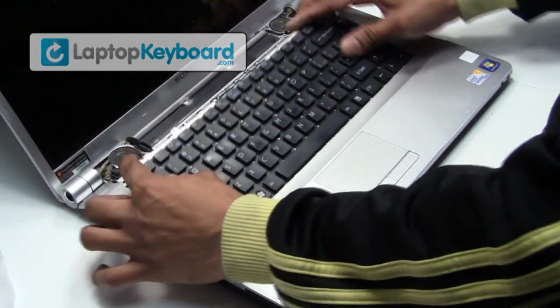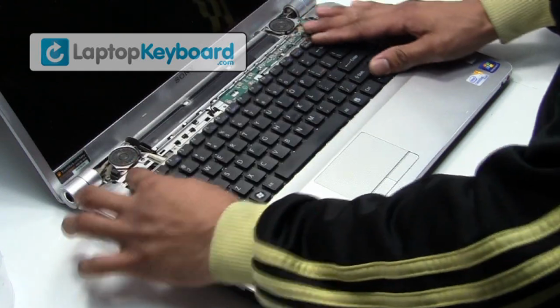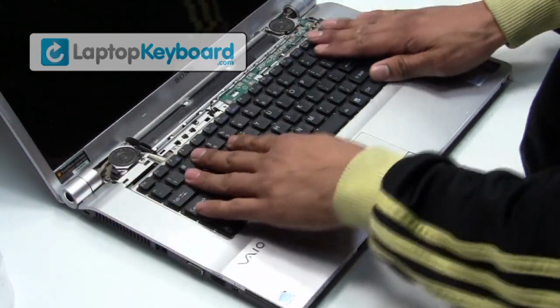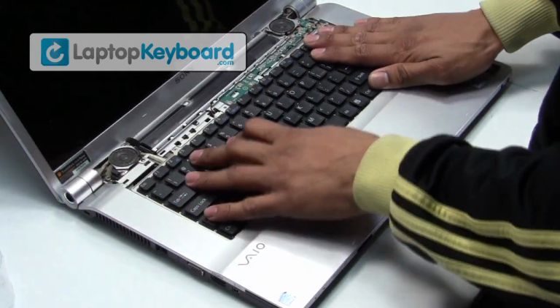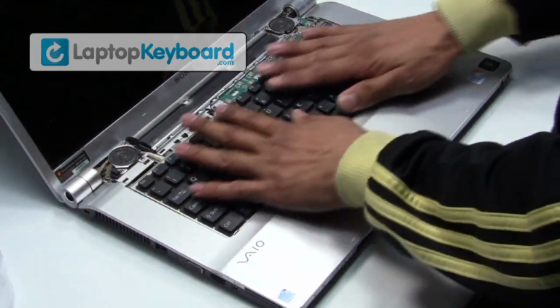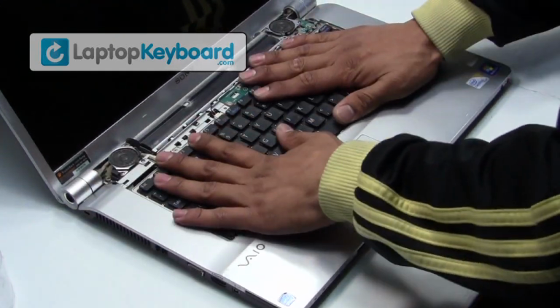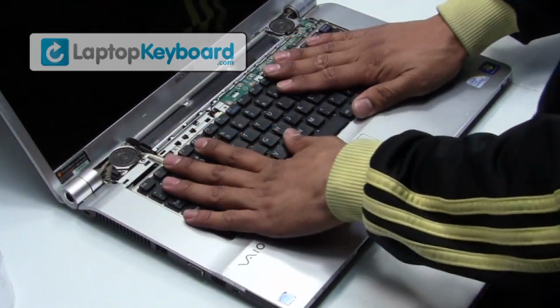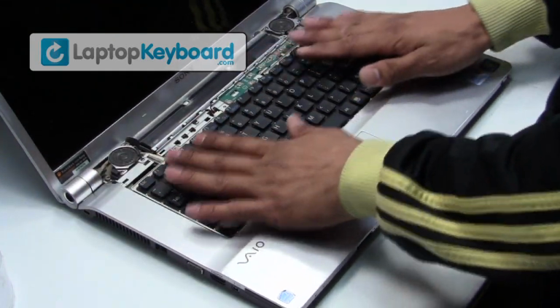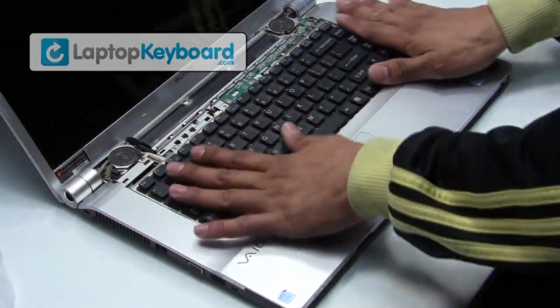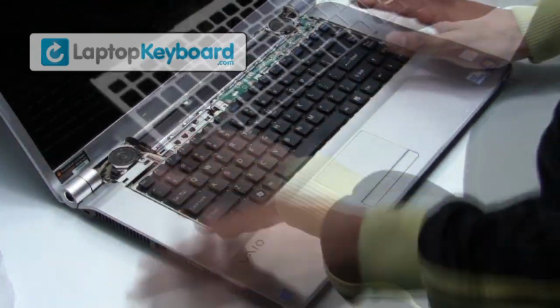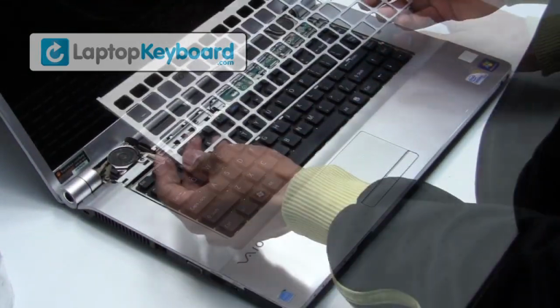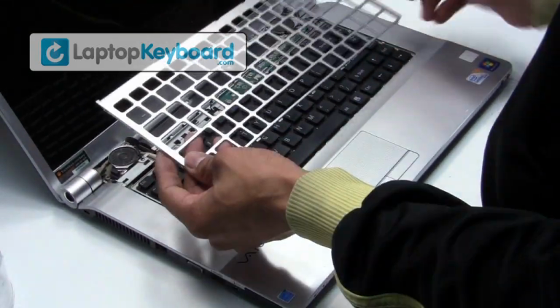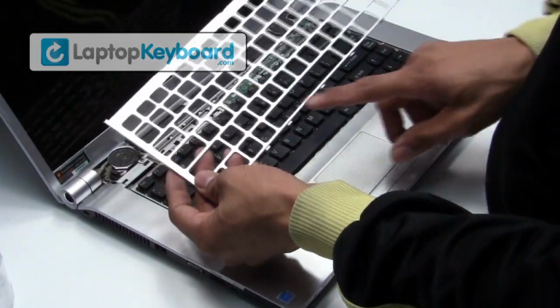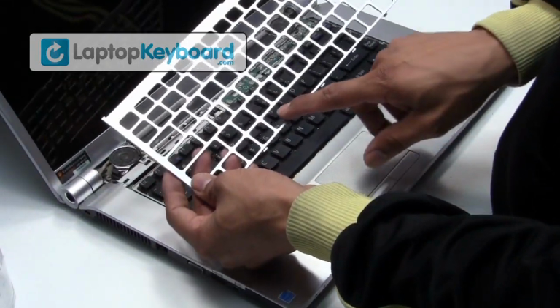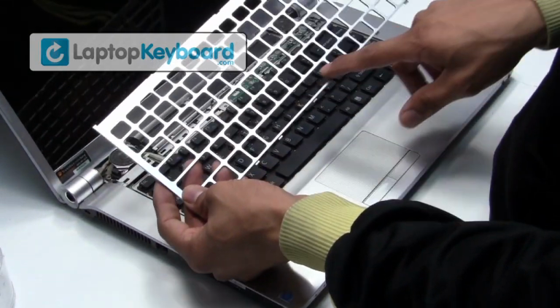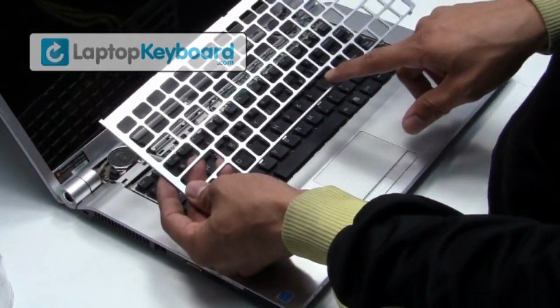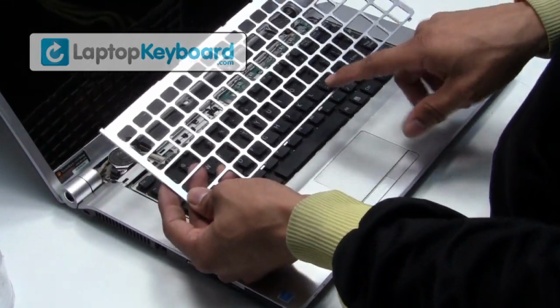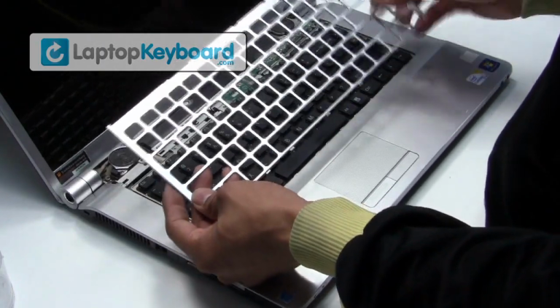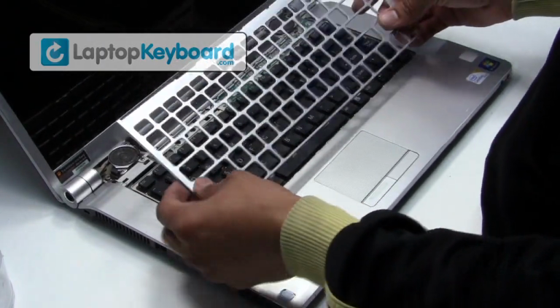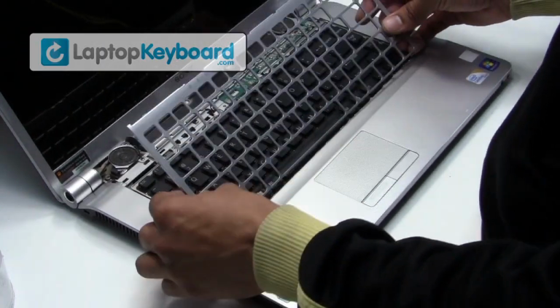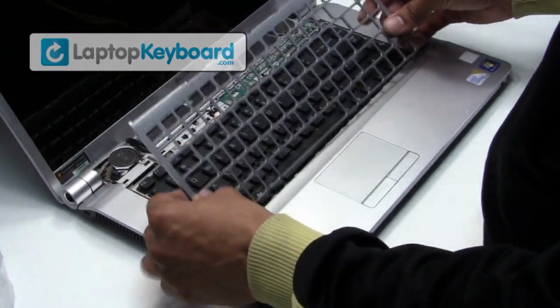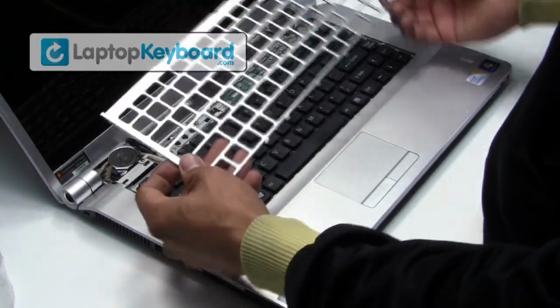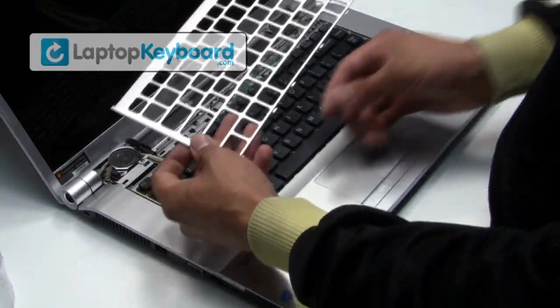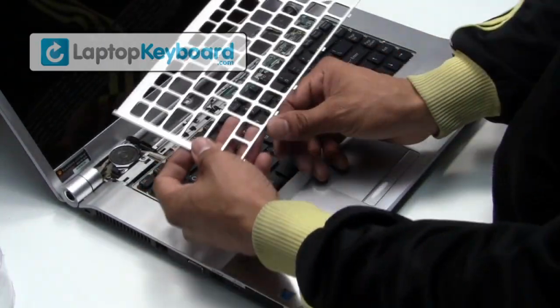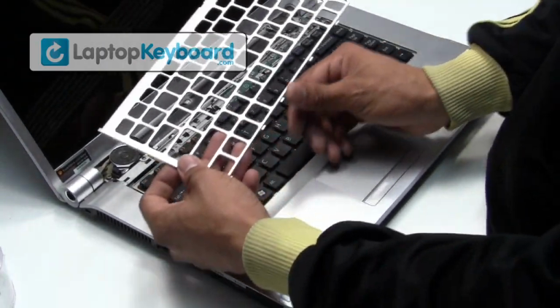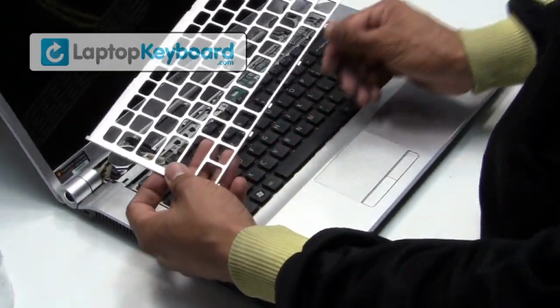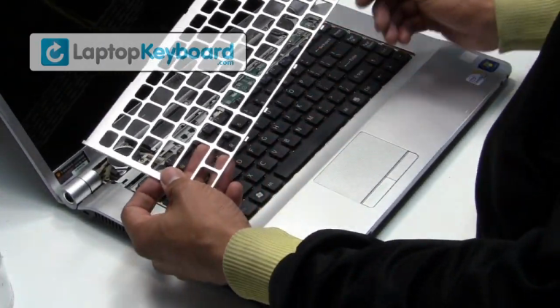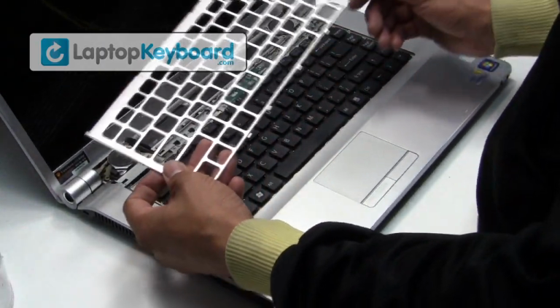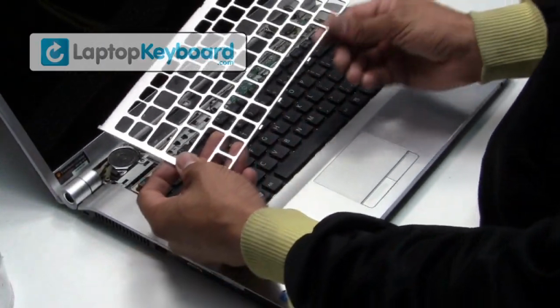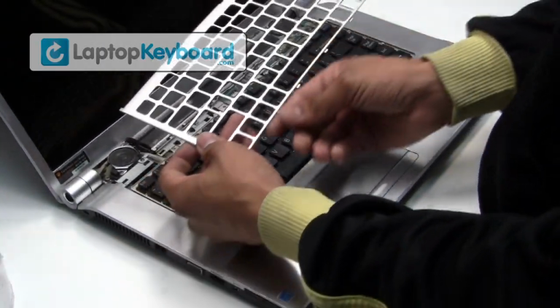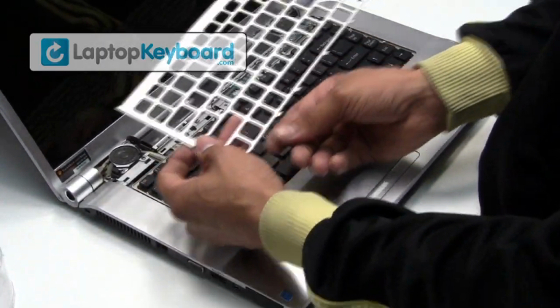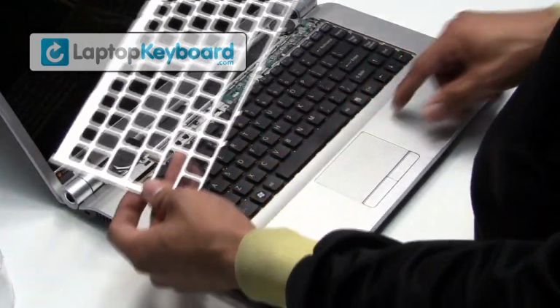Align your keyboard by matching the grooves on the bottom of your keyboard. Snap the plastic cover back in place. Place the keyboard top cover accordingly in the same manner.